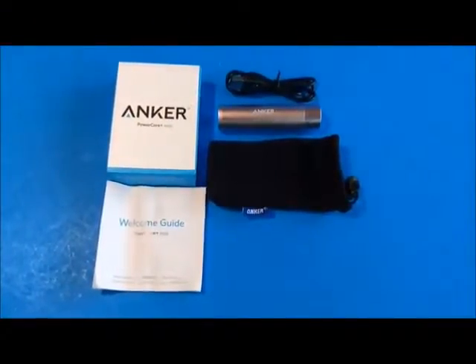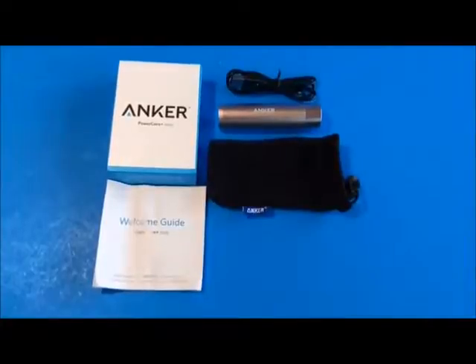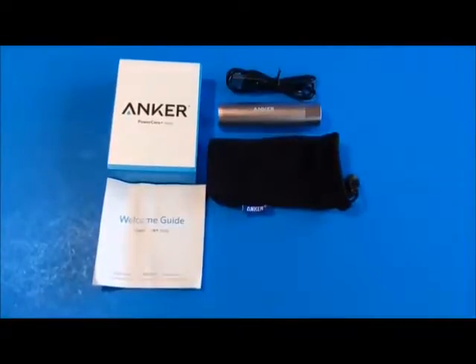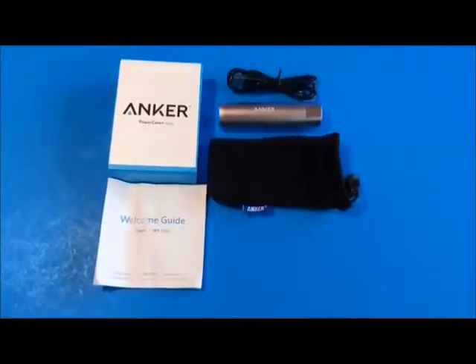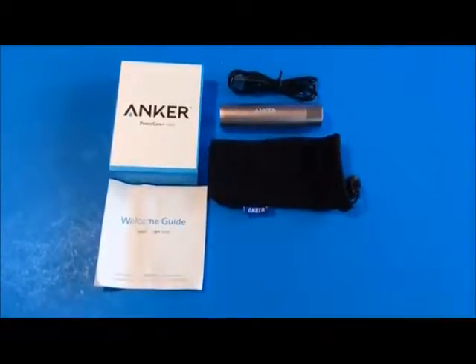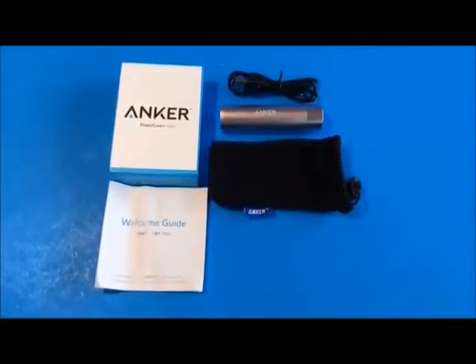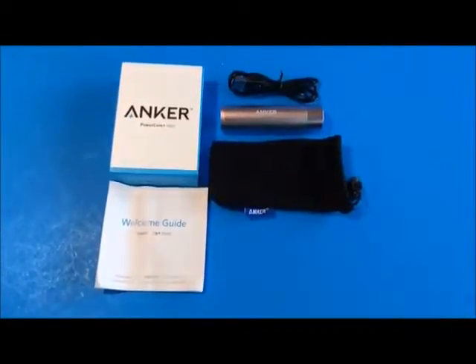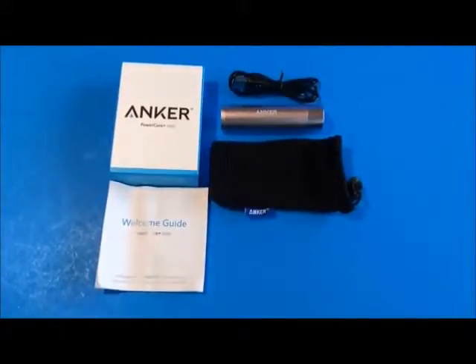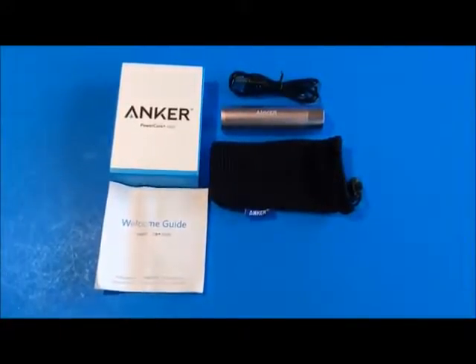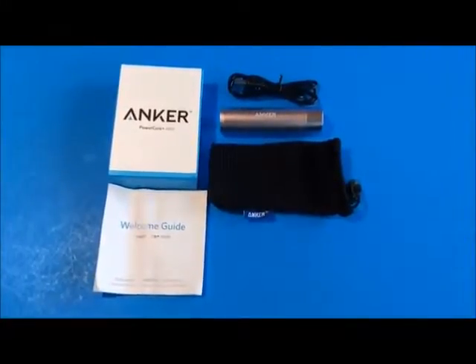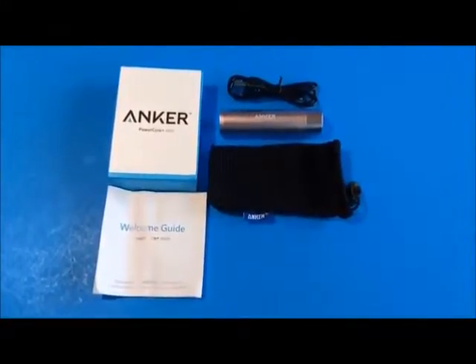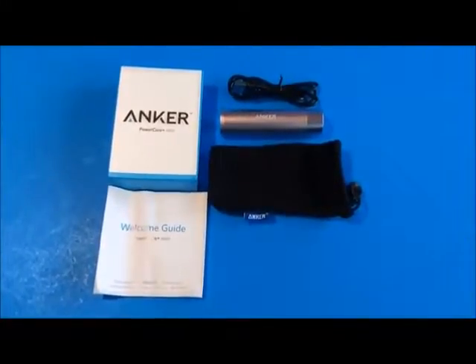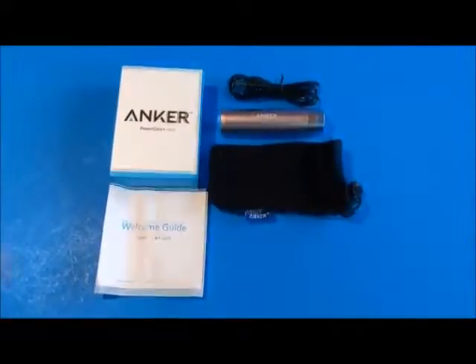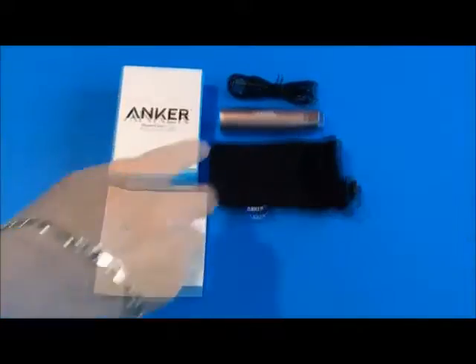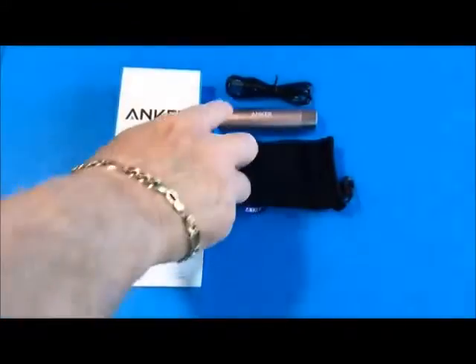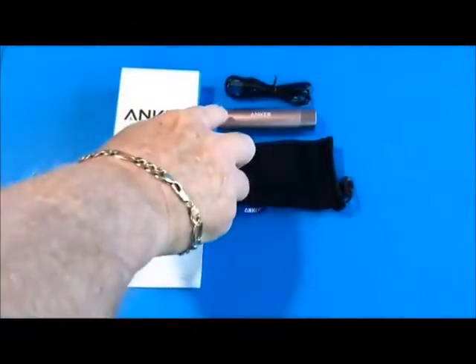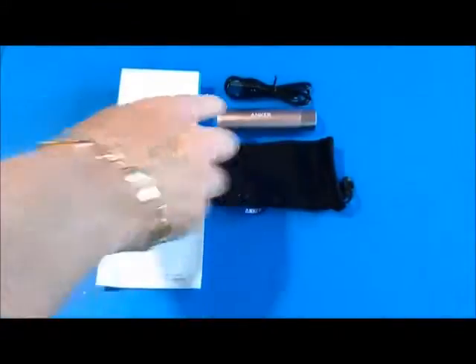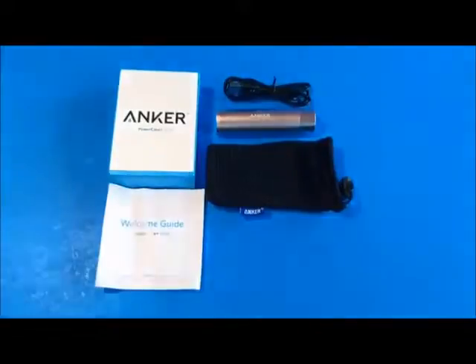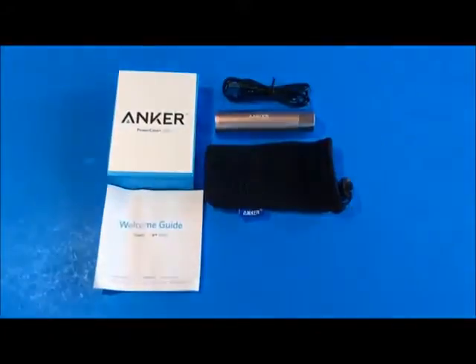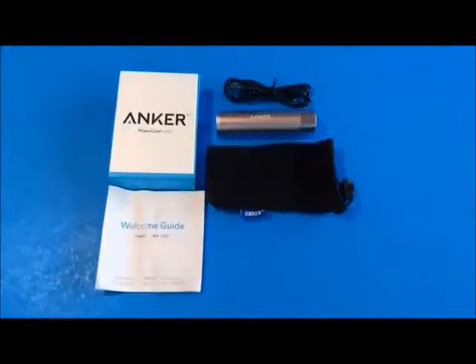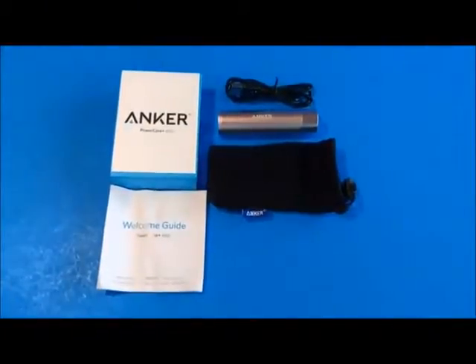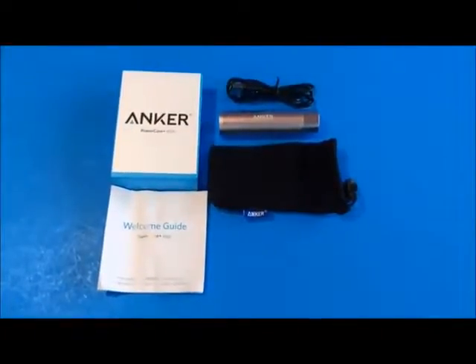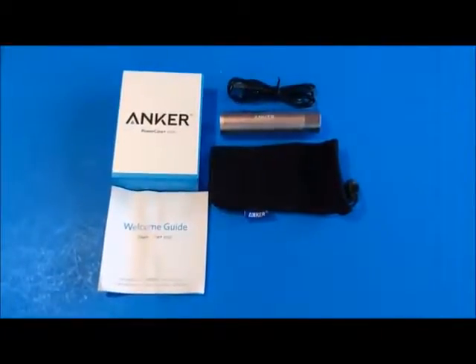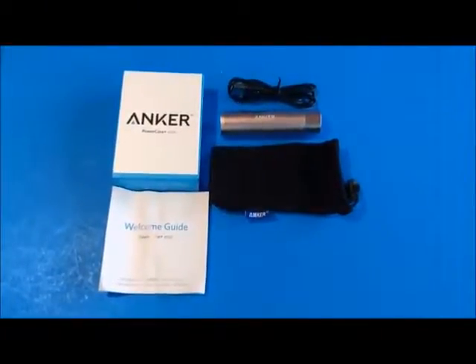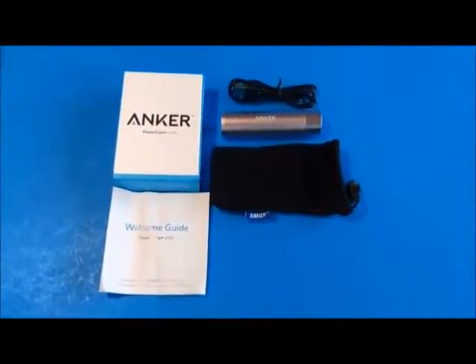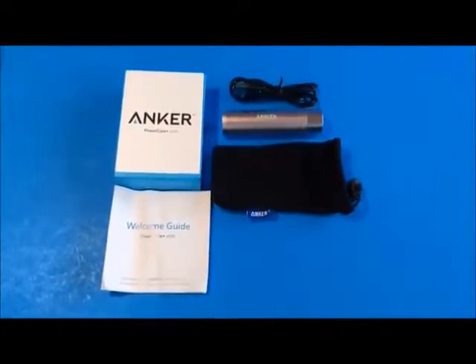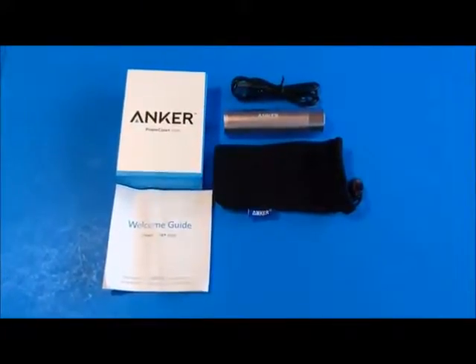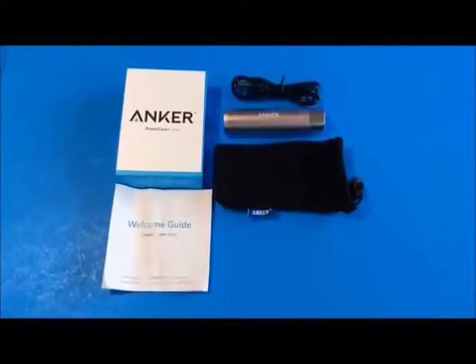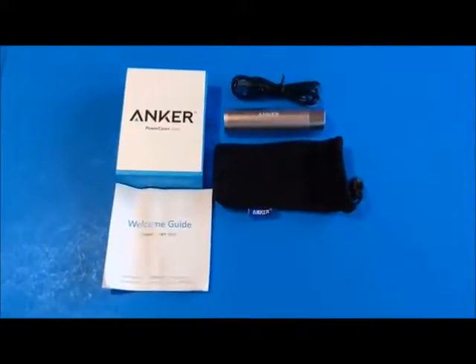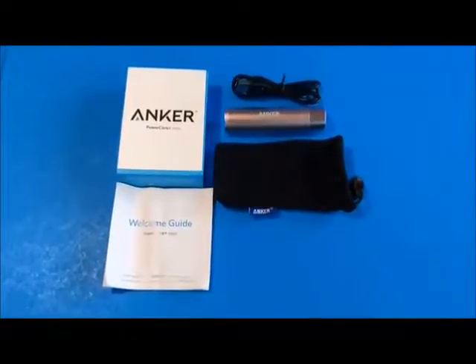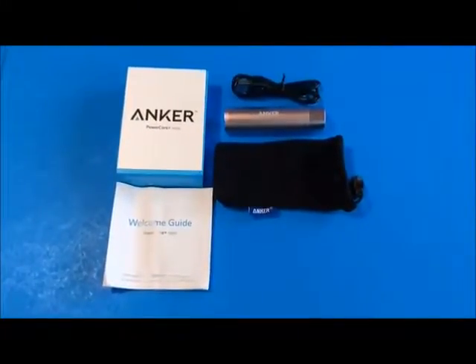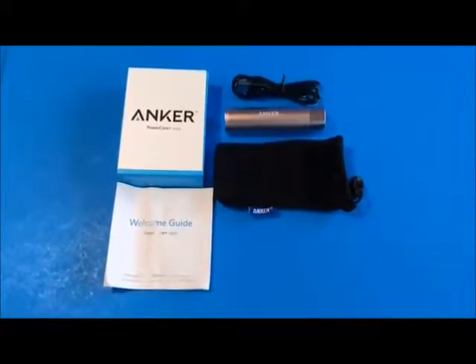It's so rugged you could probably drive over it in your car and you wouldn't hurt it. It's small — it's designed to fit into a woman's purse, for example. This one happens to be pink in color.